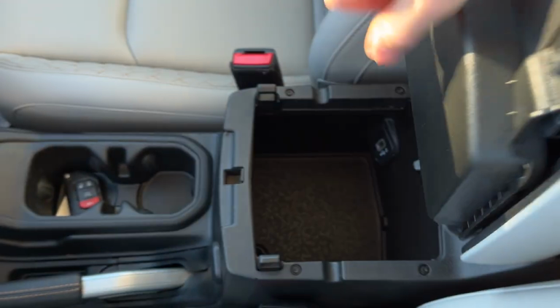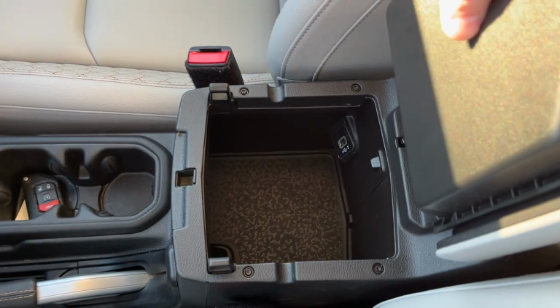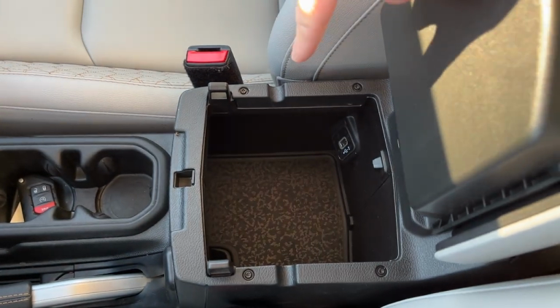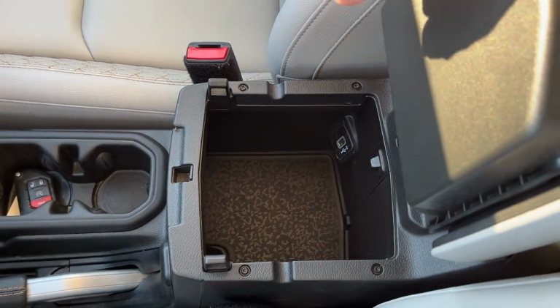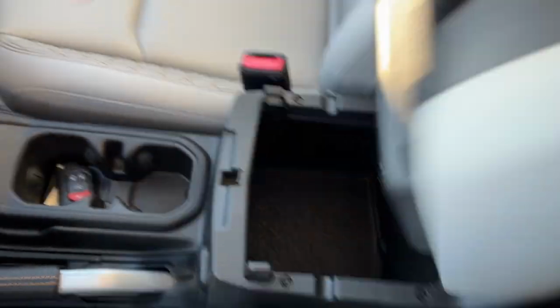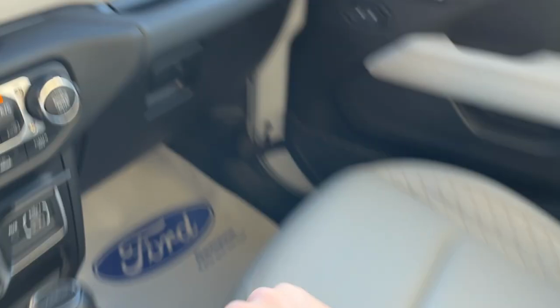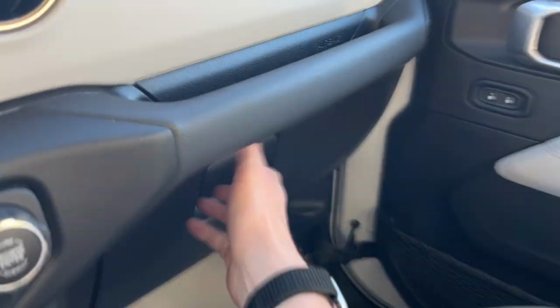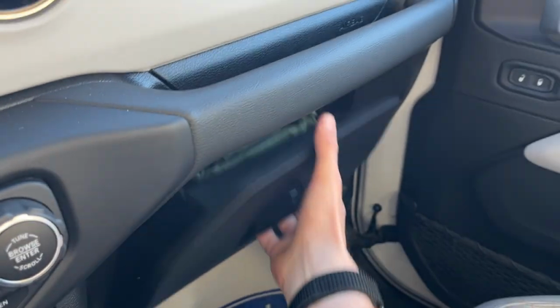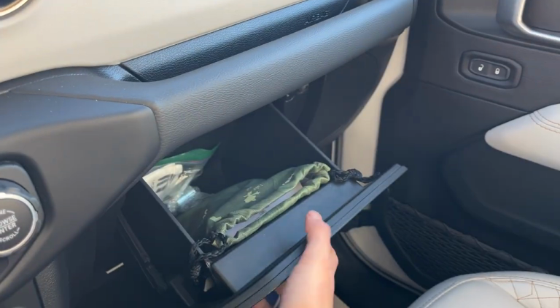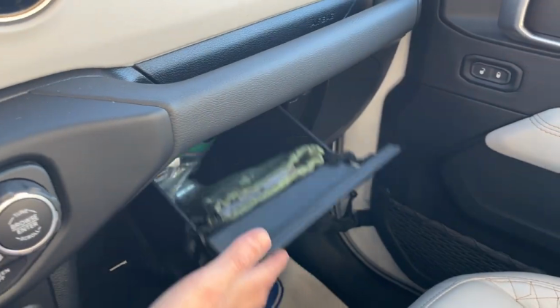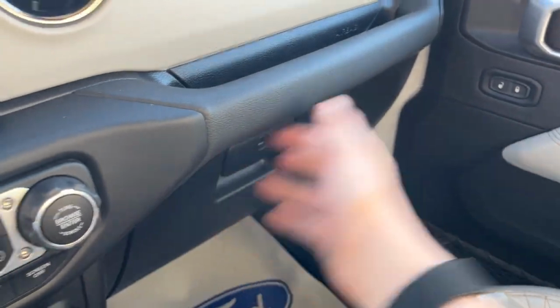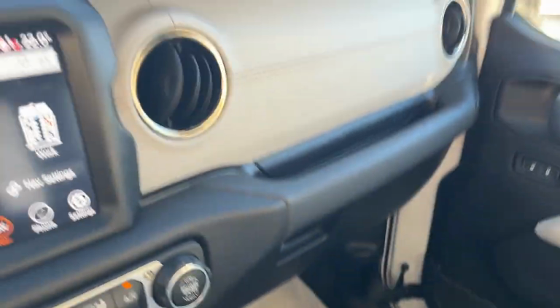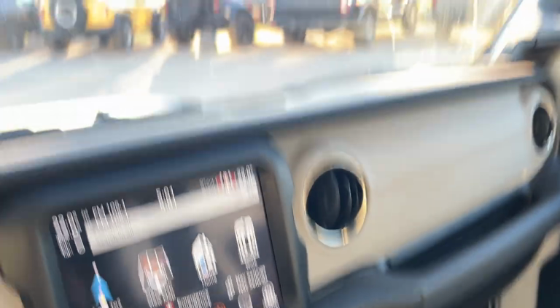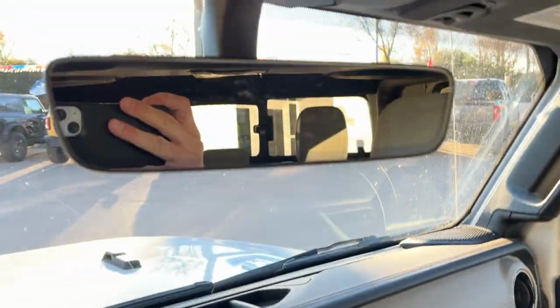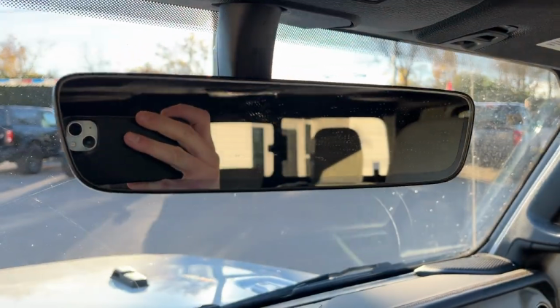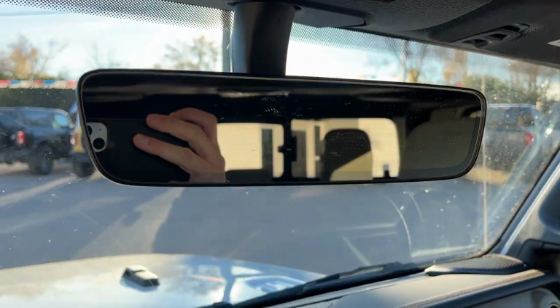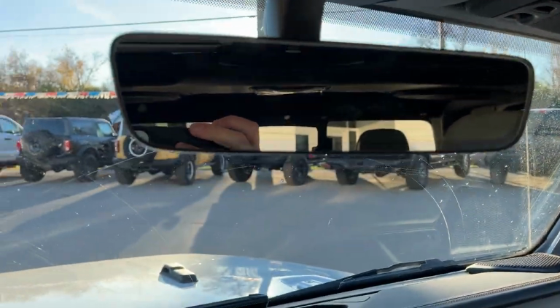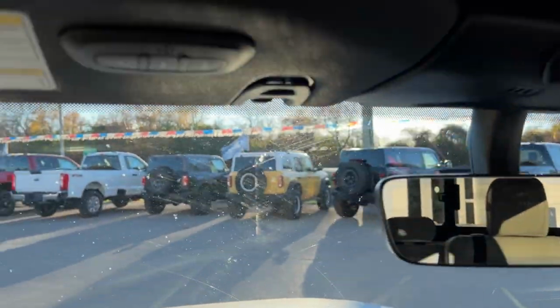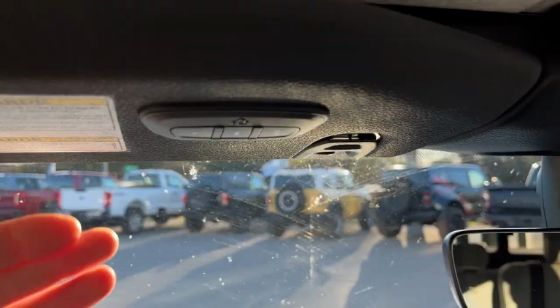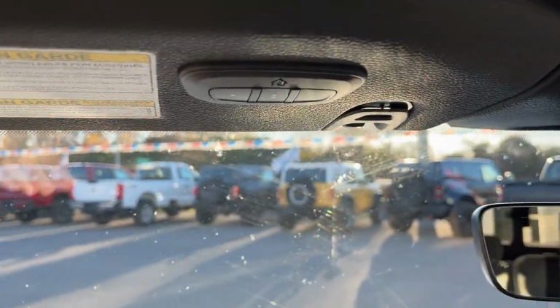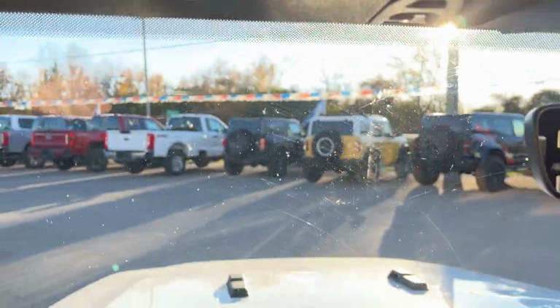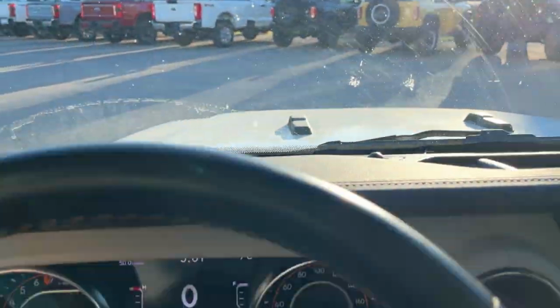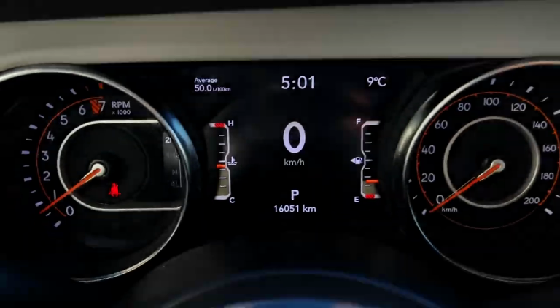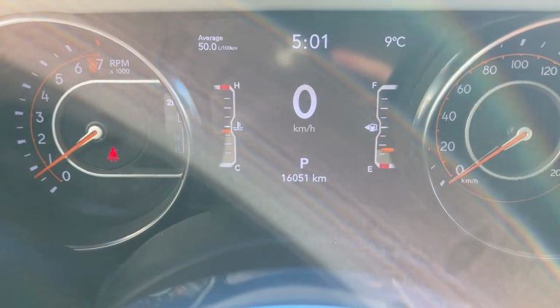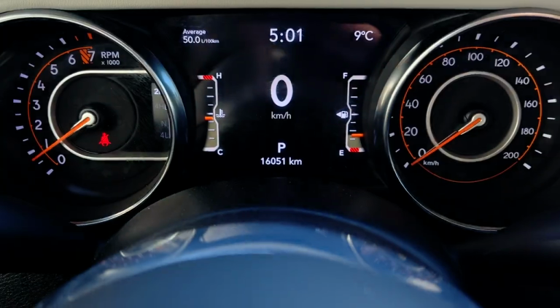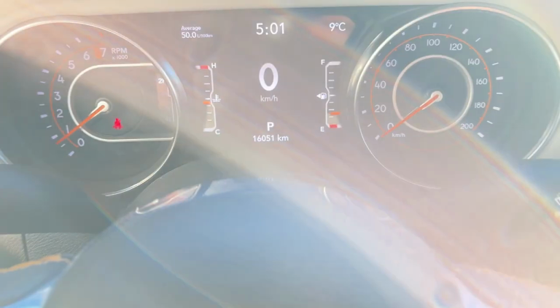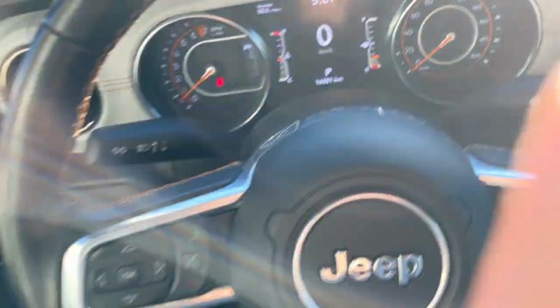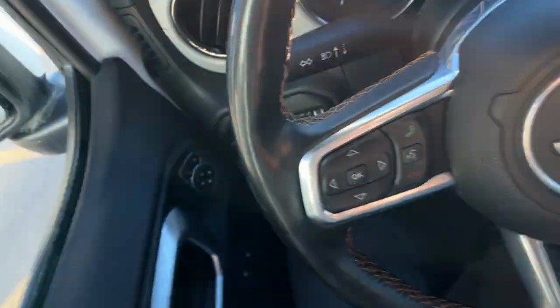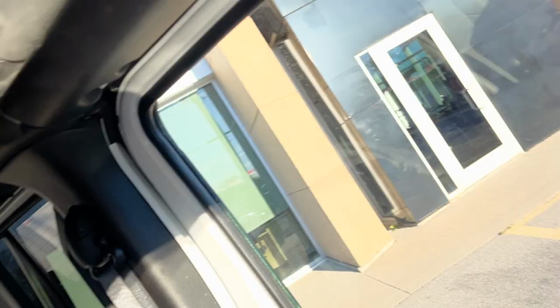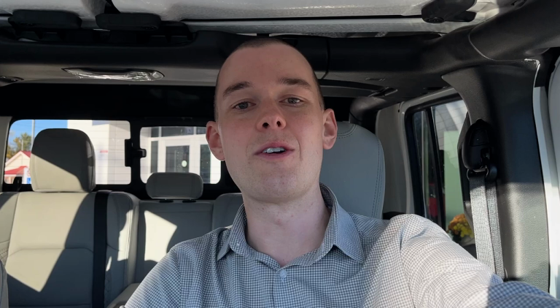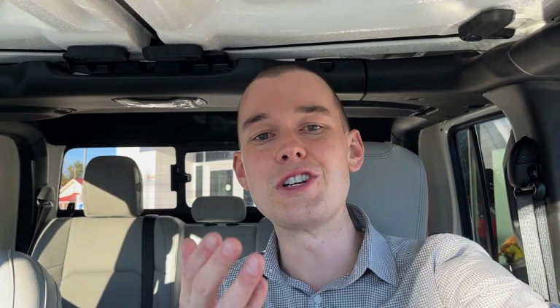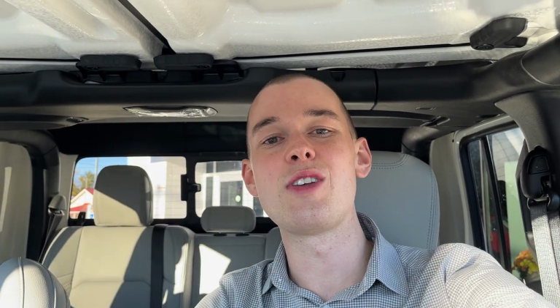All your different window controls, plenty of power options up front, your different four-by-four modes, remote start here on the key fob. Some more storage in the center console and you also have another USB port there as well, and more storage inside the glove box. You also have your auto-dimming rear view mirror and a universal garage door opener. Only 16,000 kilometers on this Jeep — really nice vehicle all the way around.